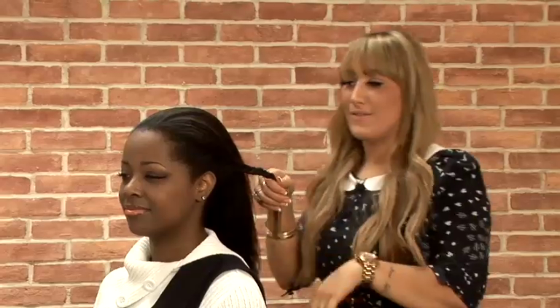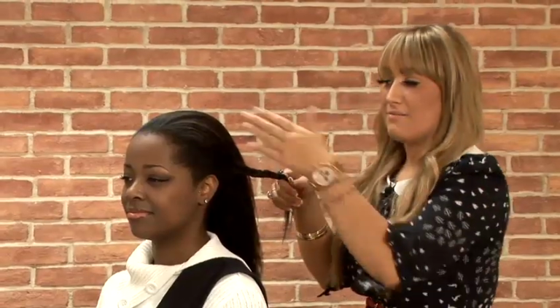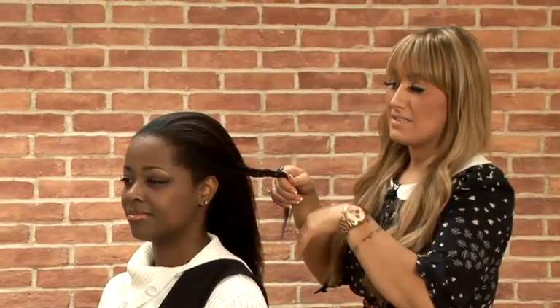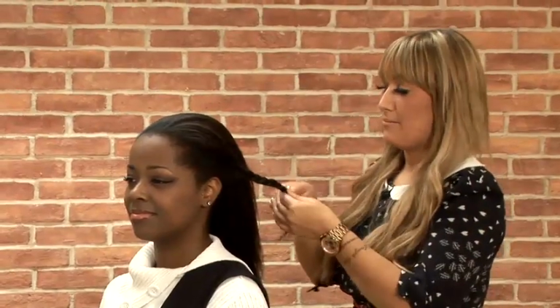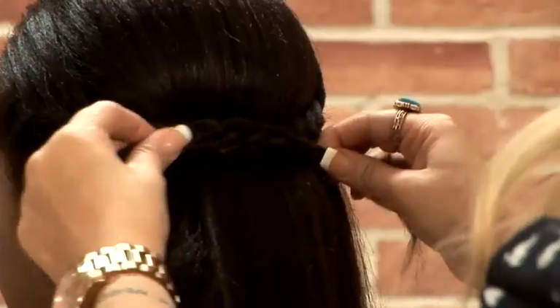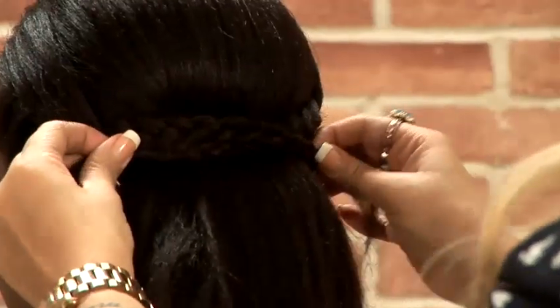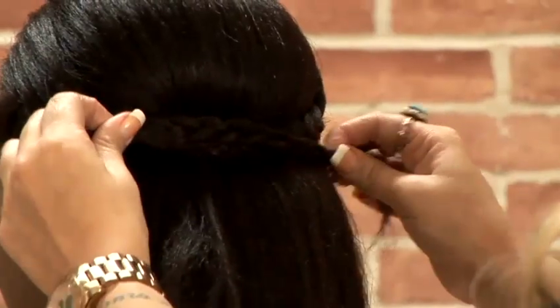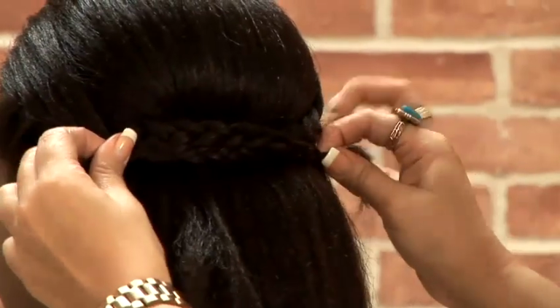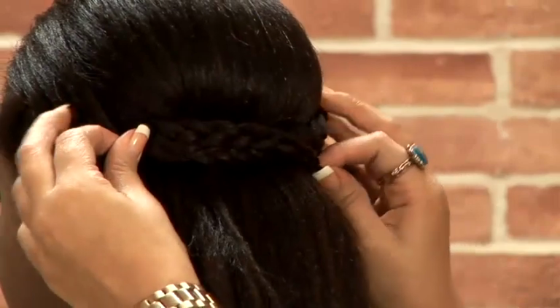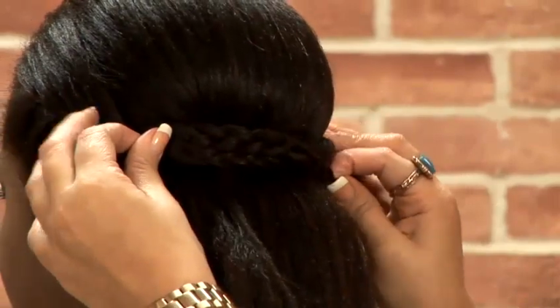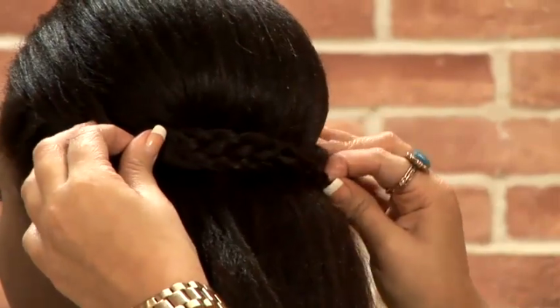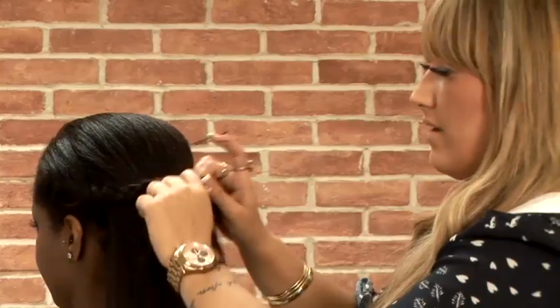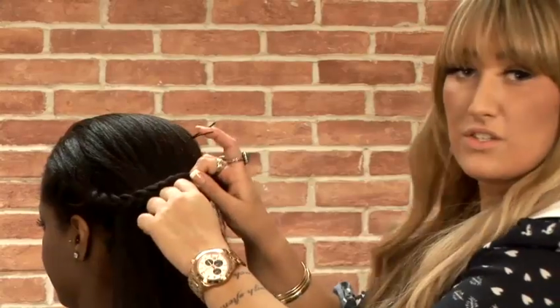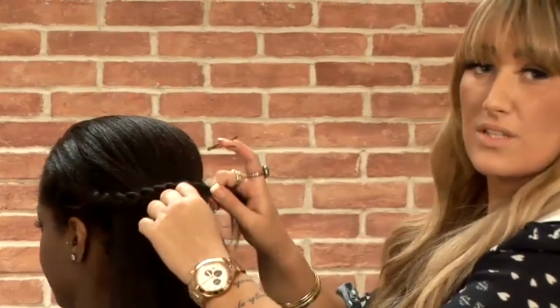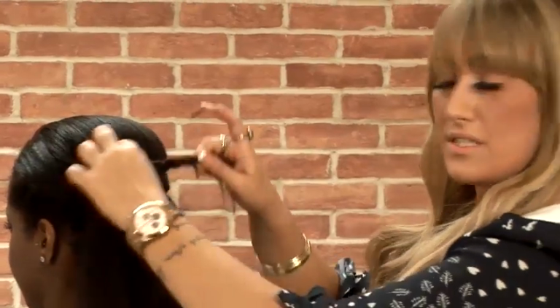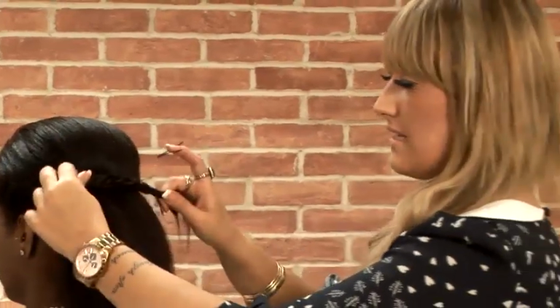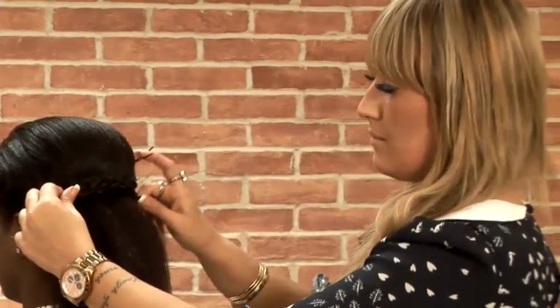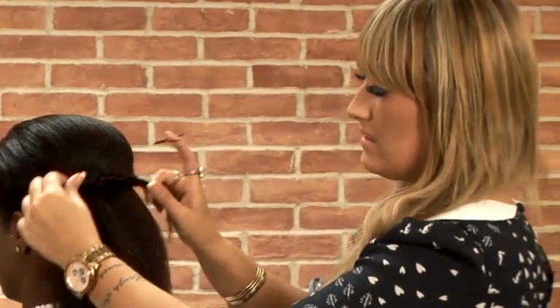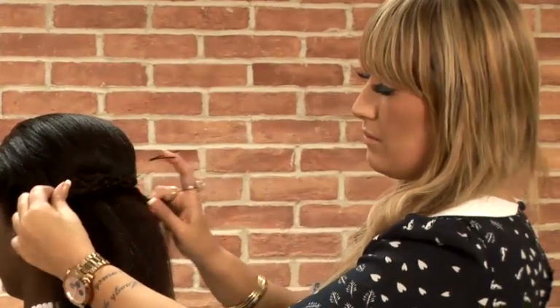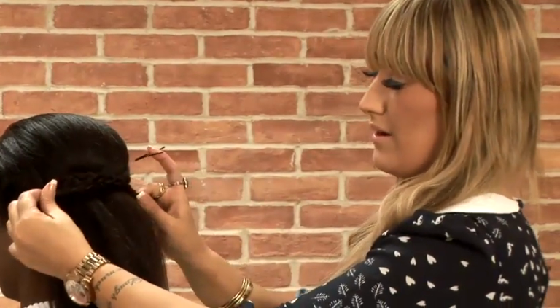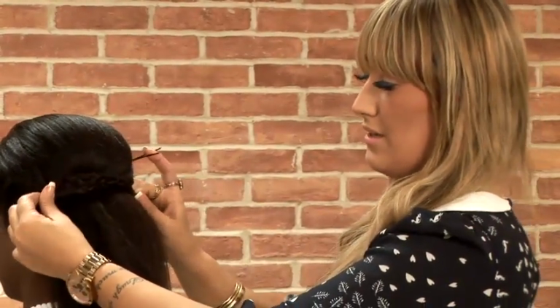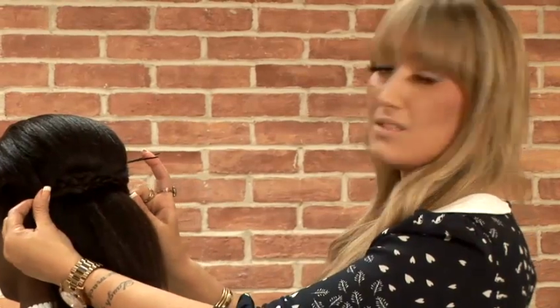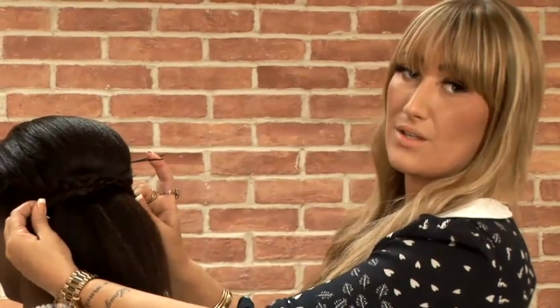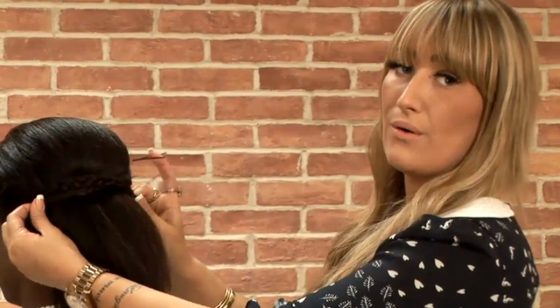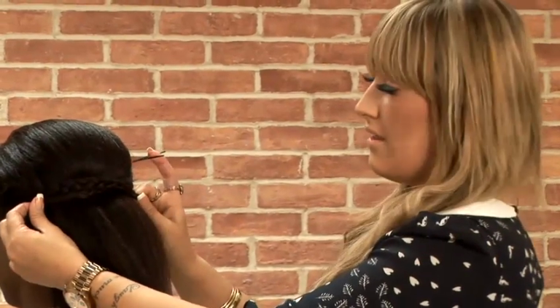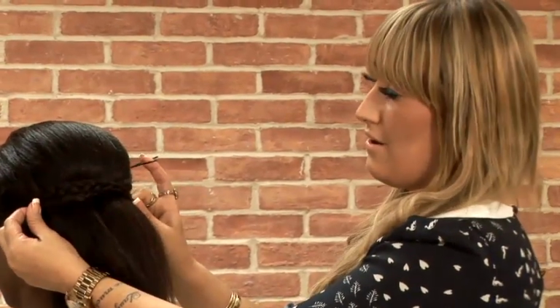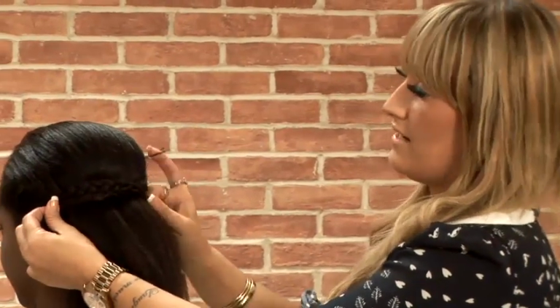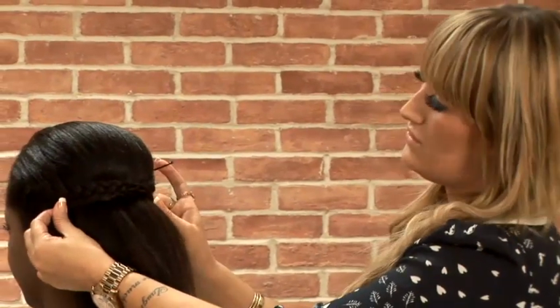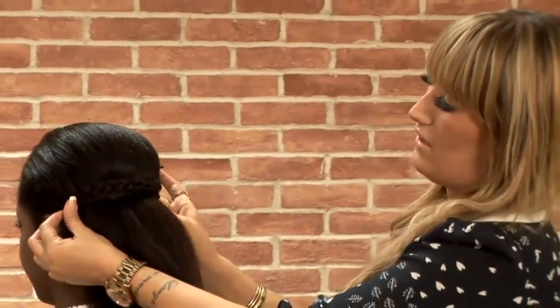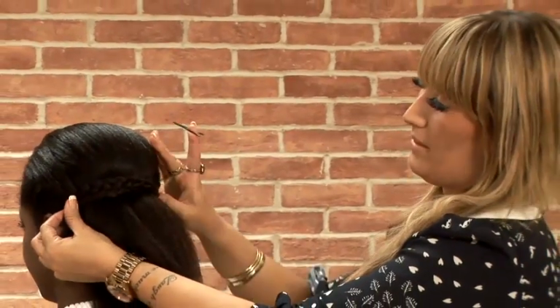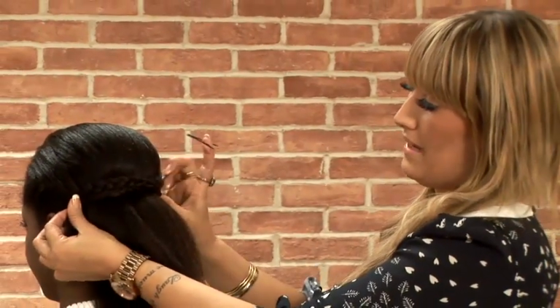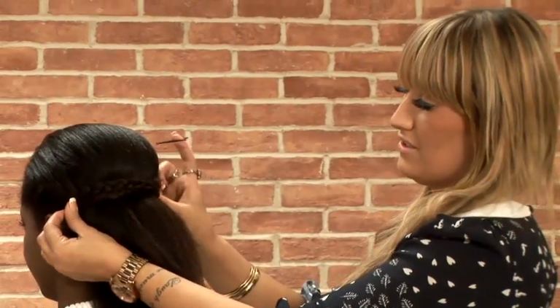I'm going to mirror the same plait on the other side. So I've mirrored the same plait on both sides so we've got exactly the same. Now just cross over the two sections of the plaits and pull them quite nice and tight just to really secure that look and give you a really nice shape through the back section.